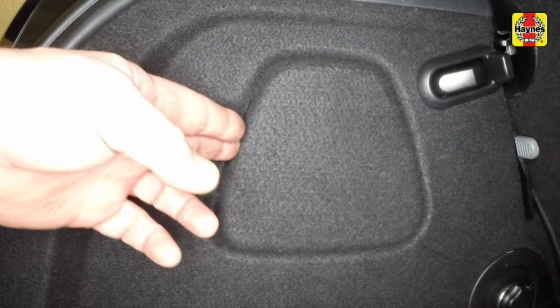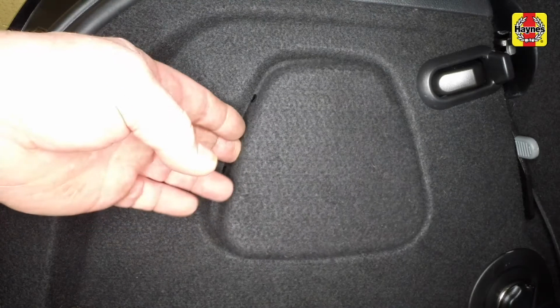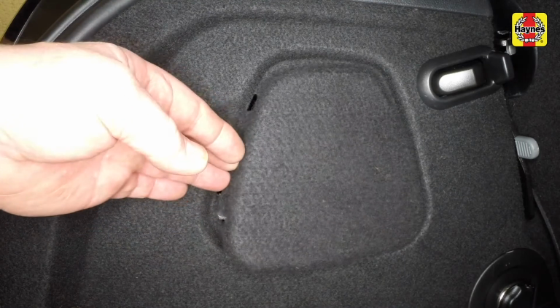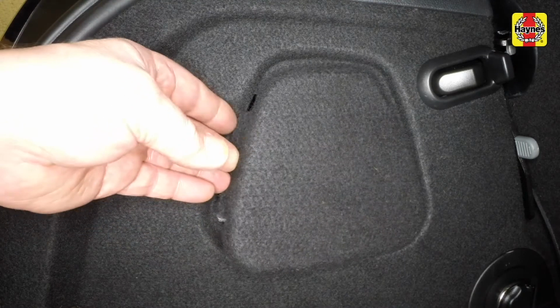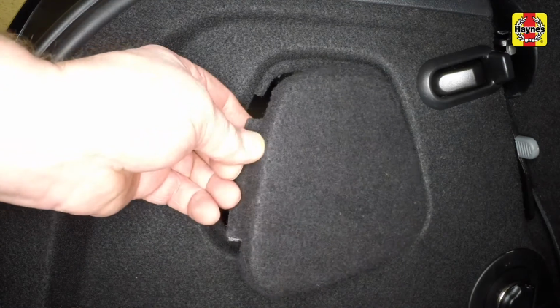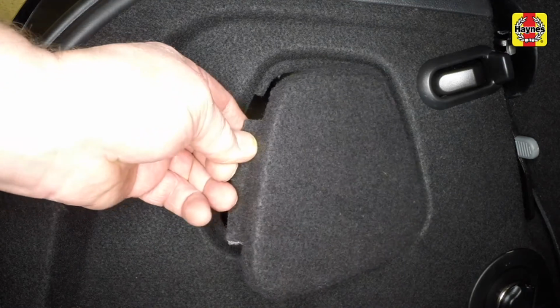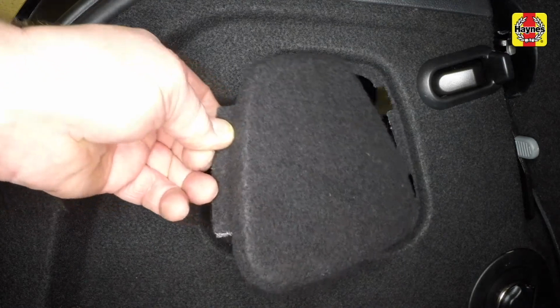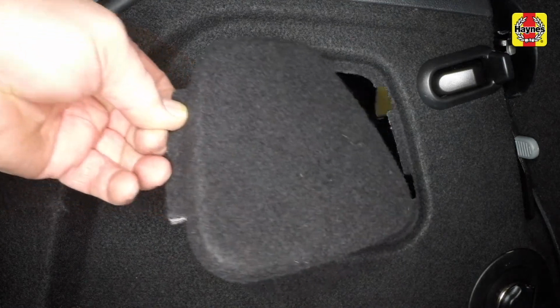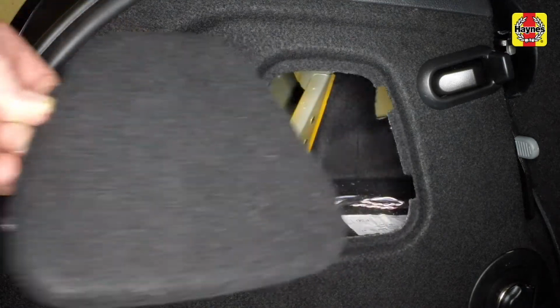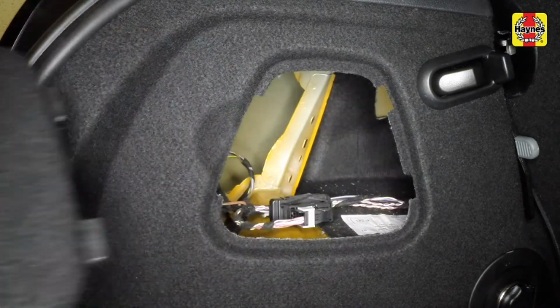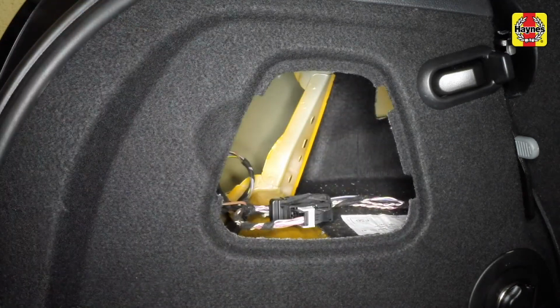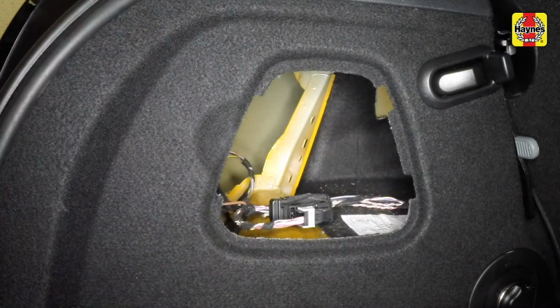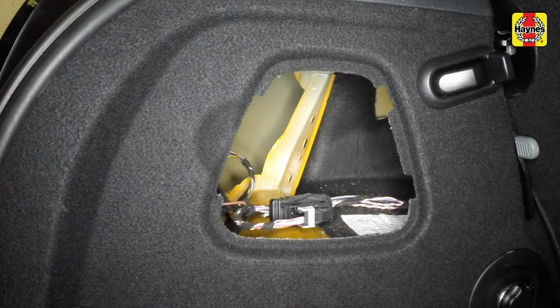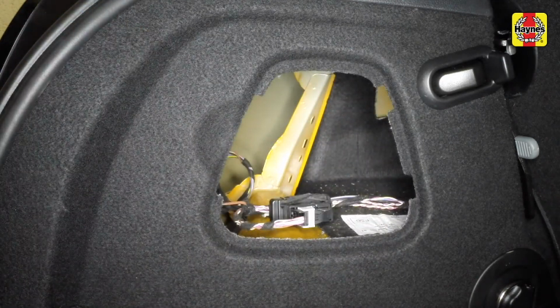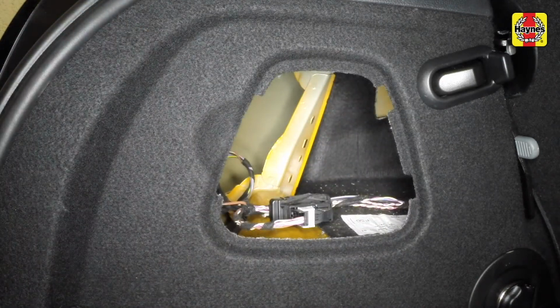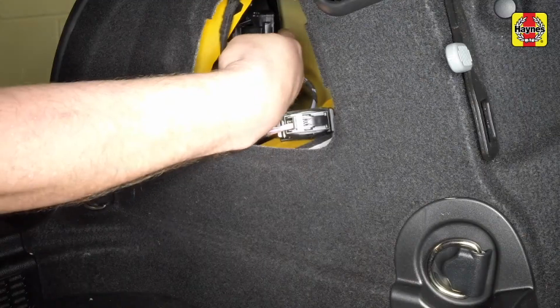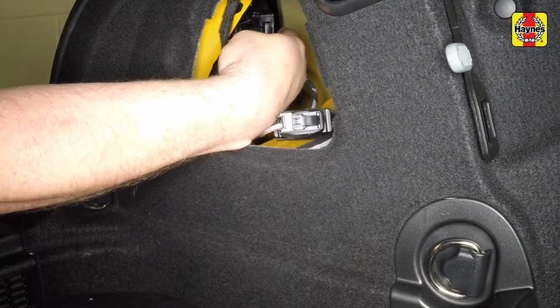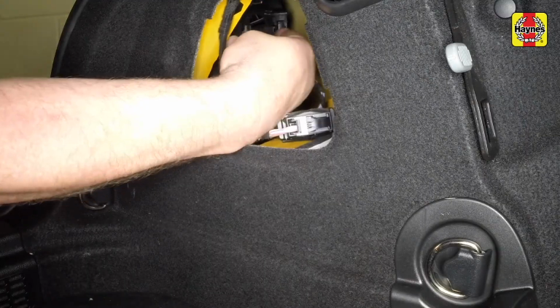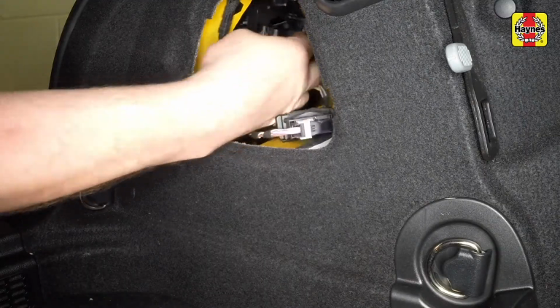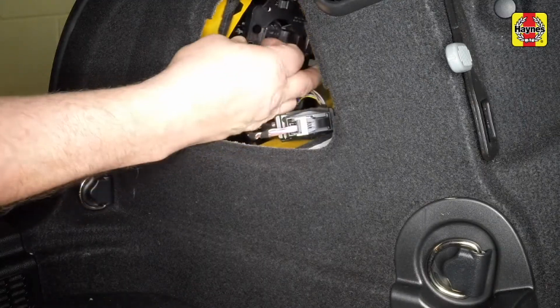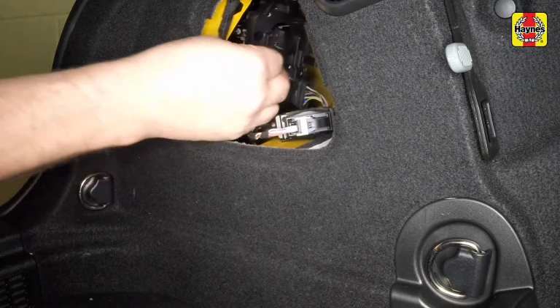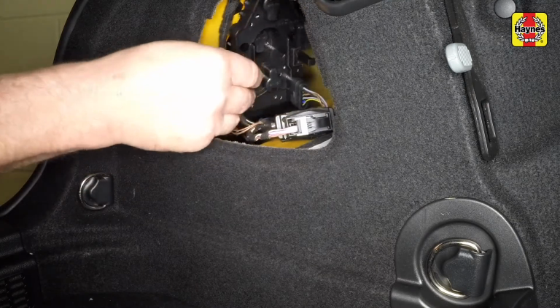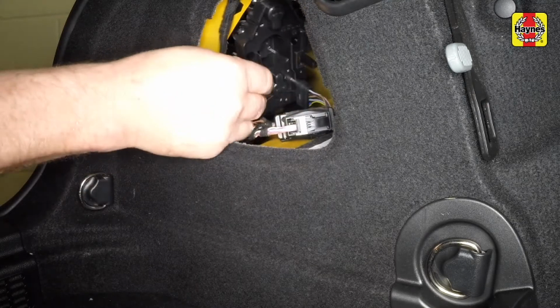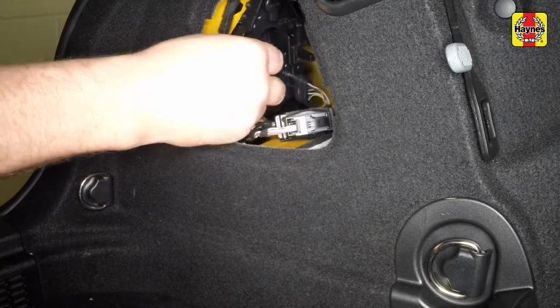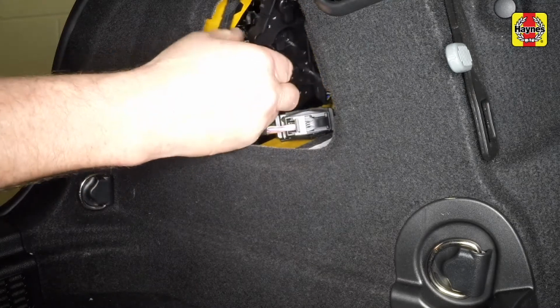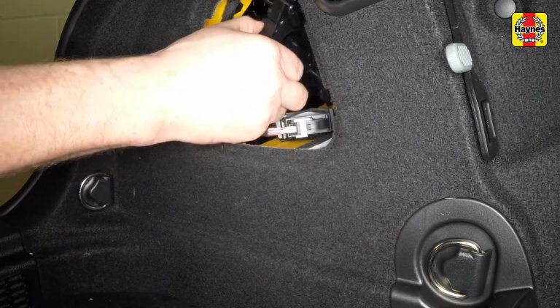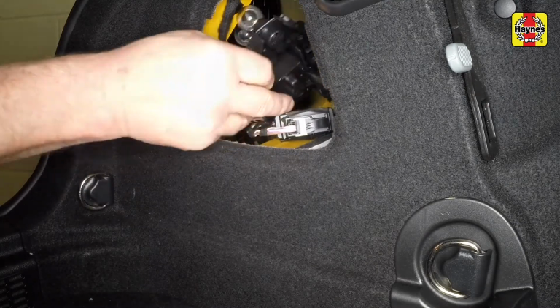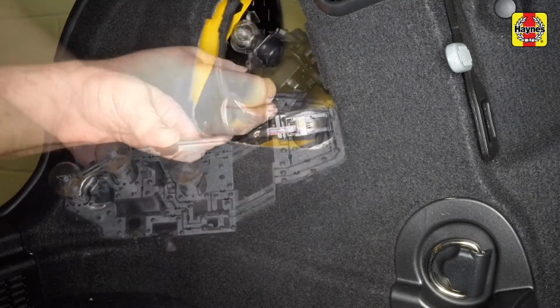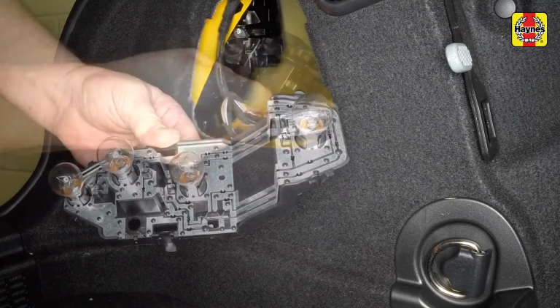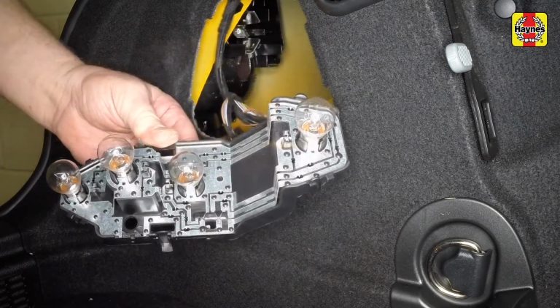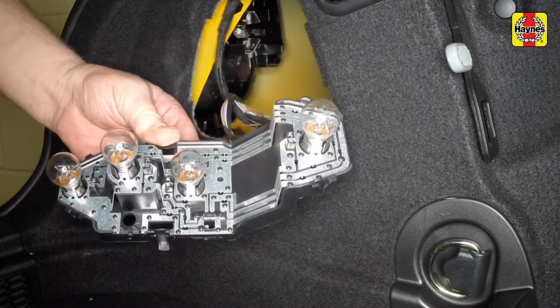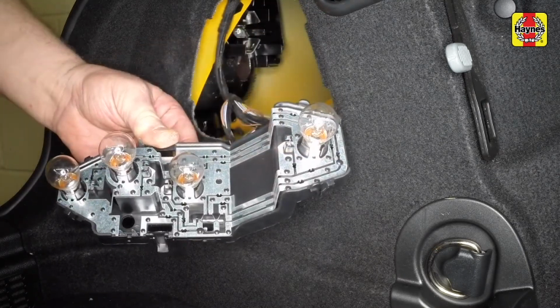Unclip and remove the access panel from the luggage compartment. Squeeze together the retaining clips and pull the bulb holder assembly from the rear of the light unit.